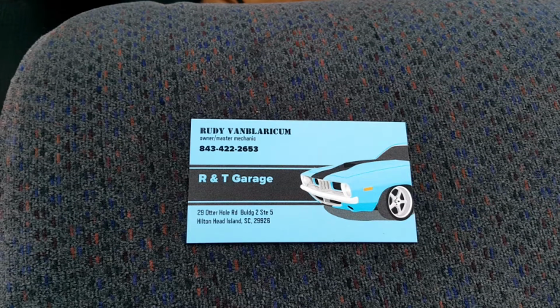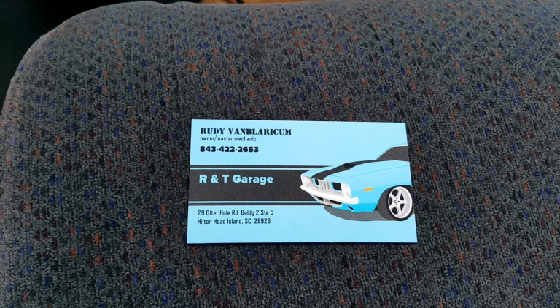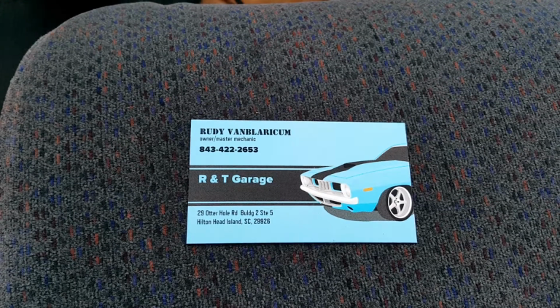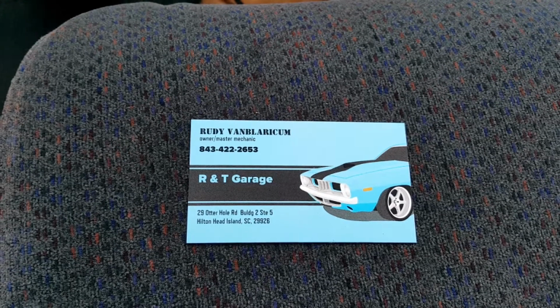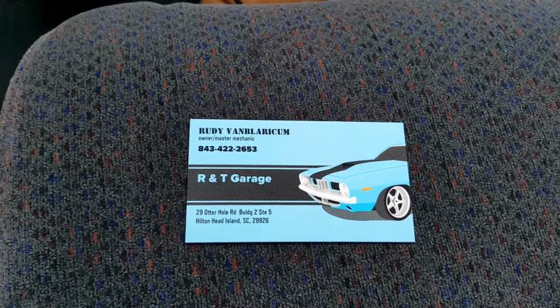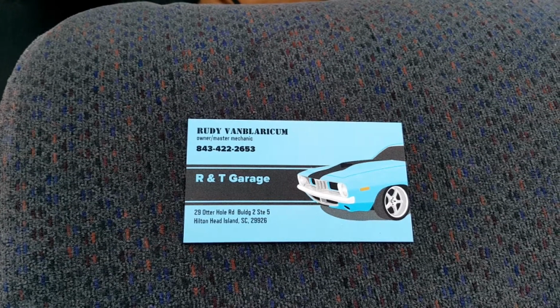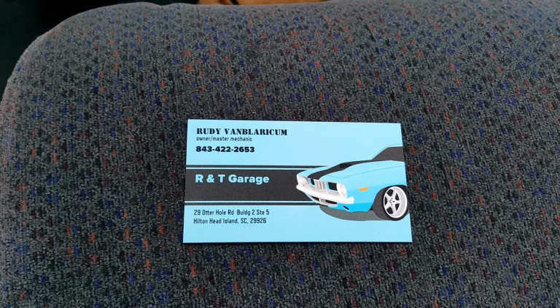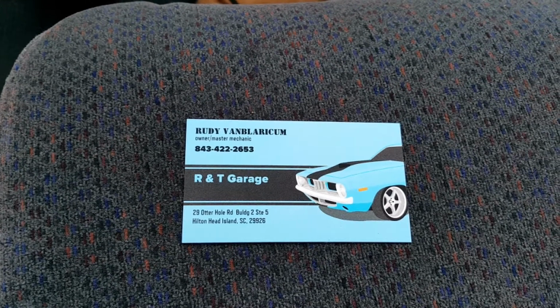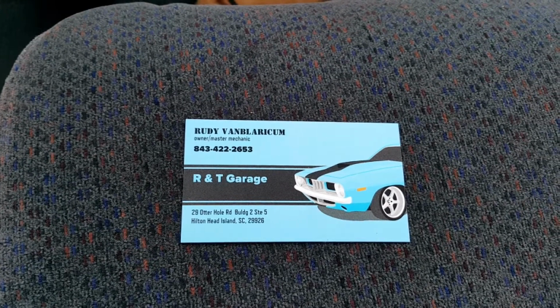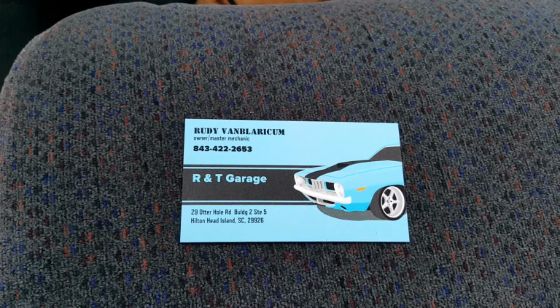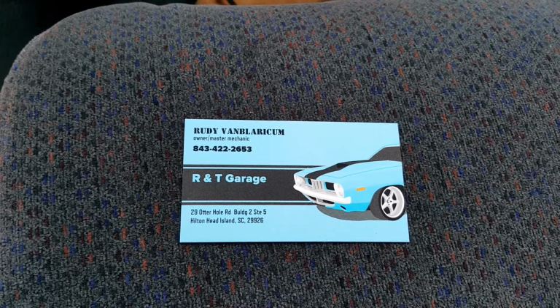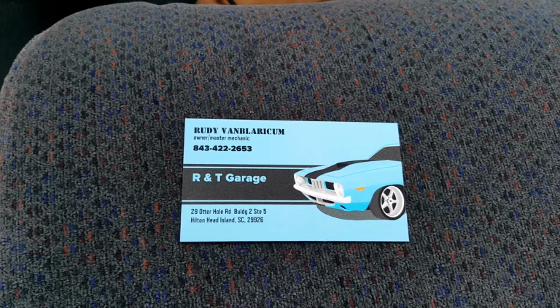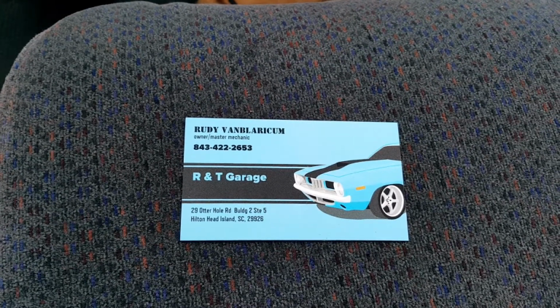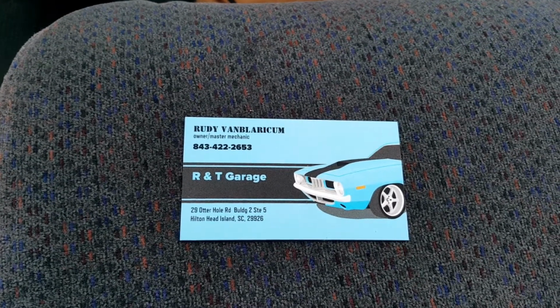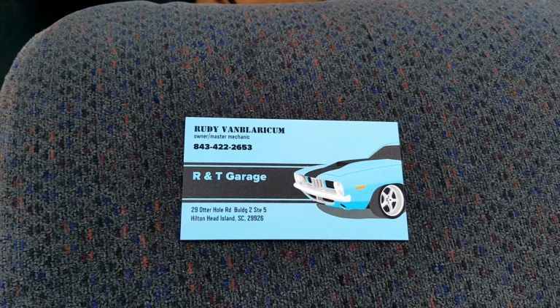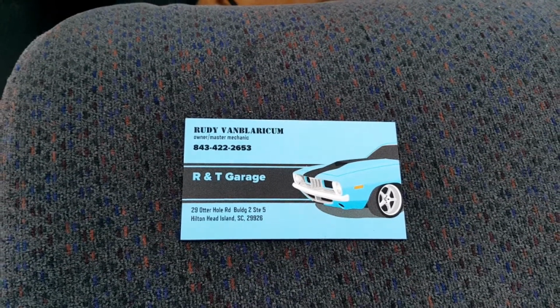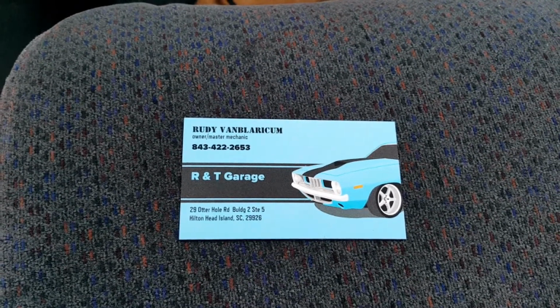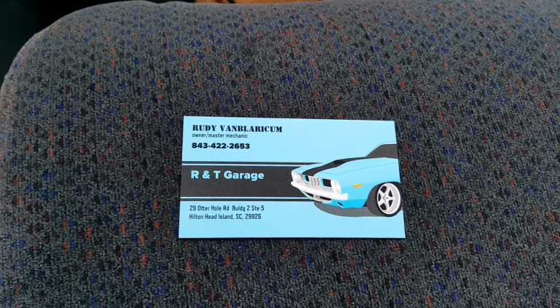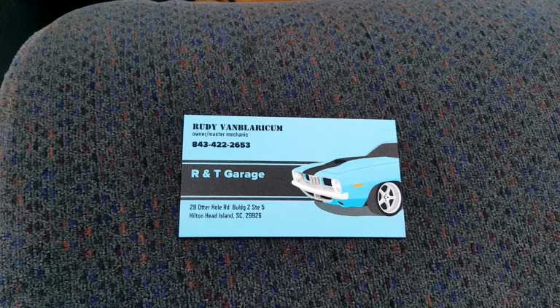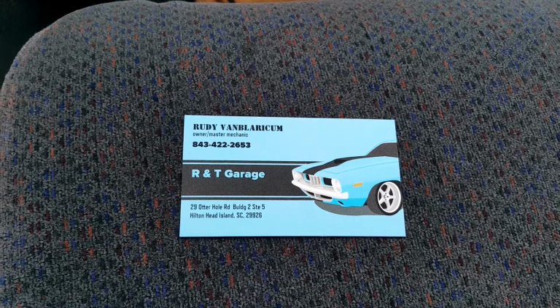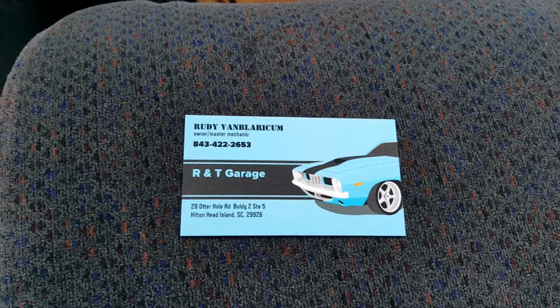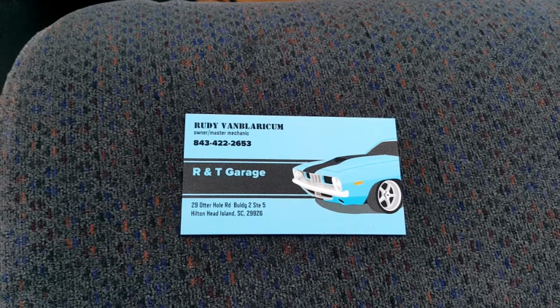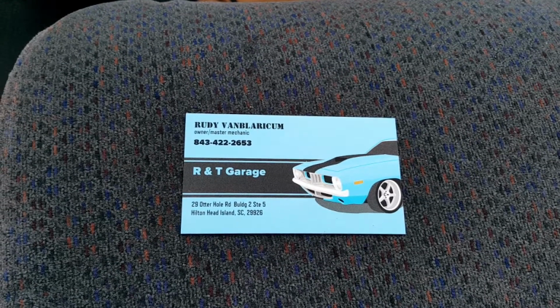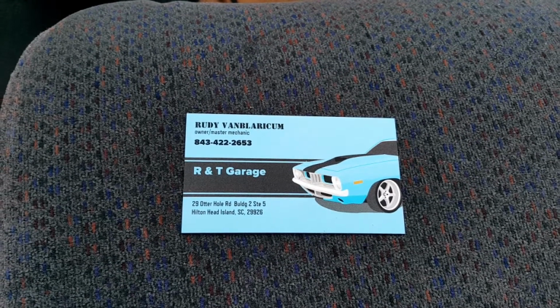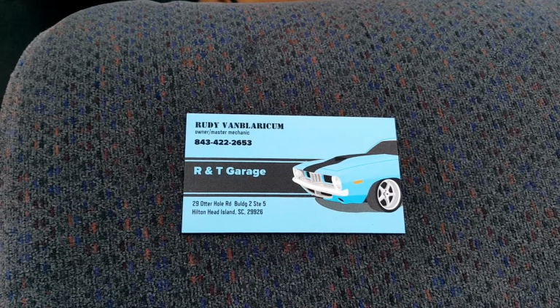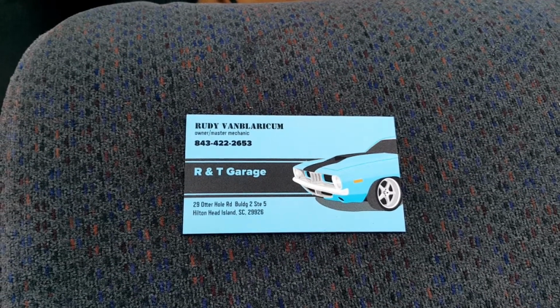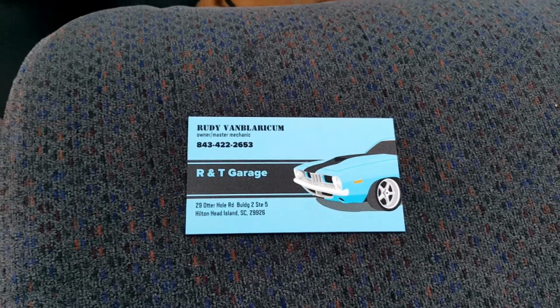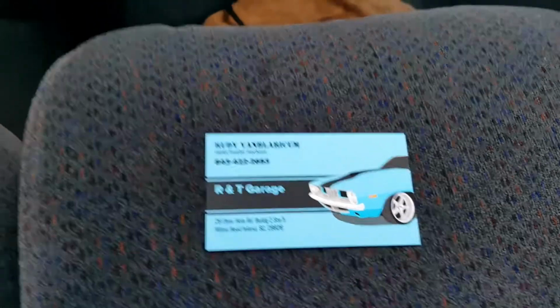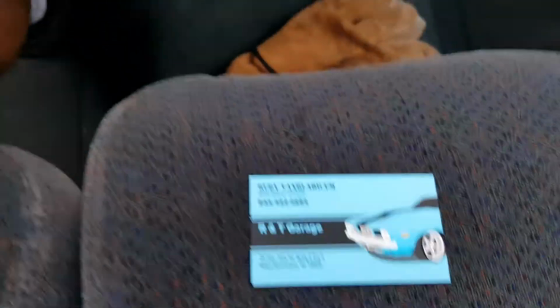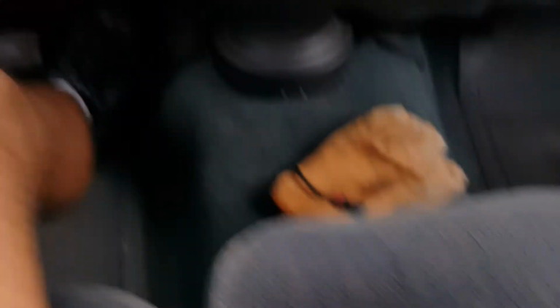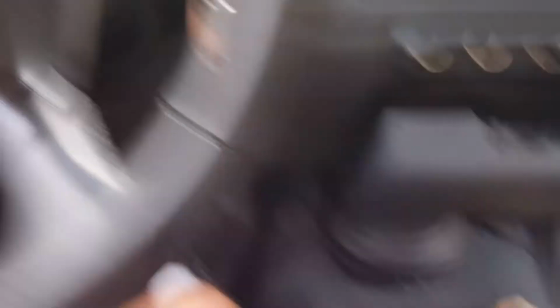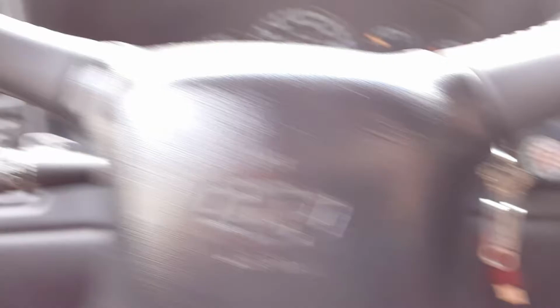Welcome to R&T Garage. Today we're going to show you how to reset your oil maintenance light on a 1999 Chevrolet pickup with no buttons on the steering wheel.